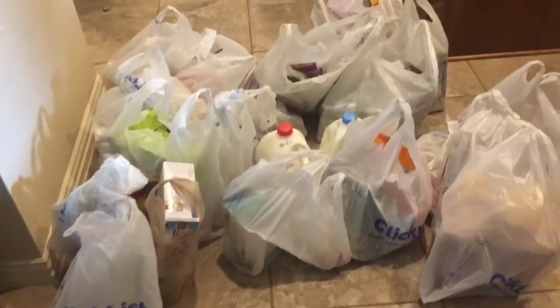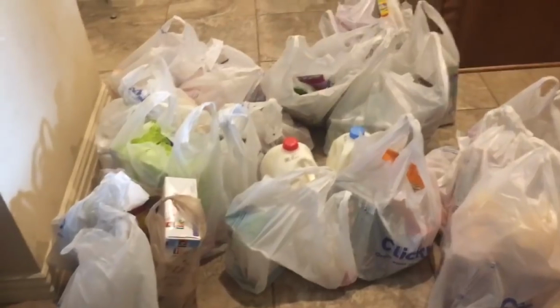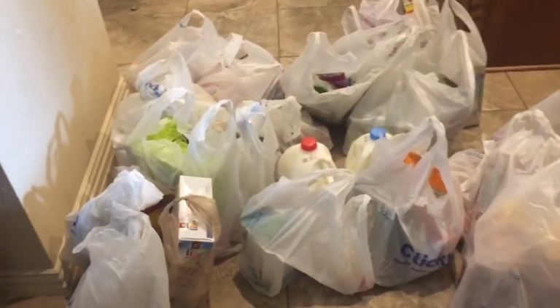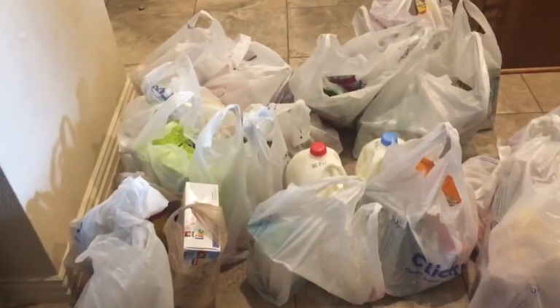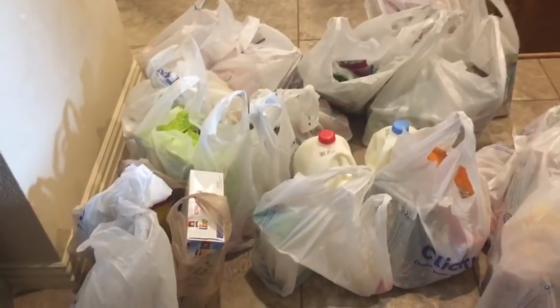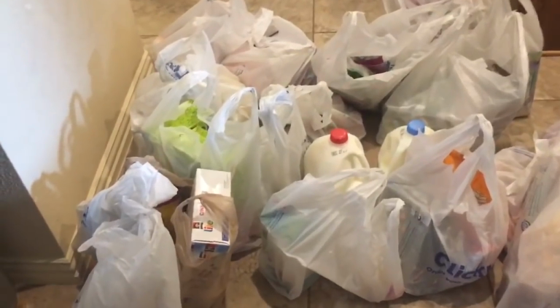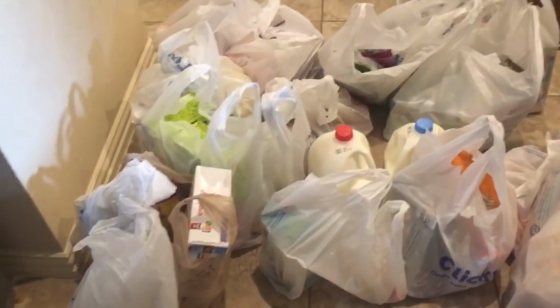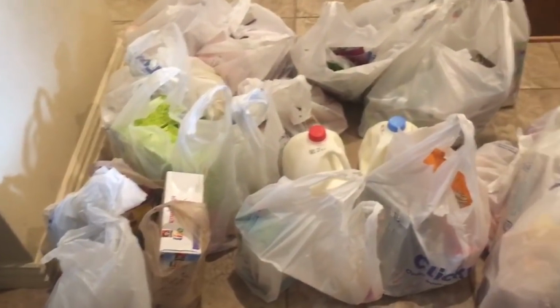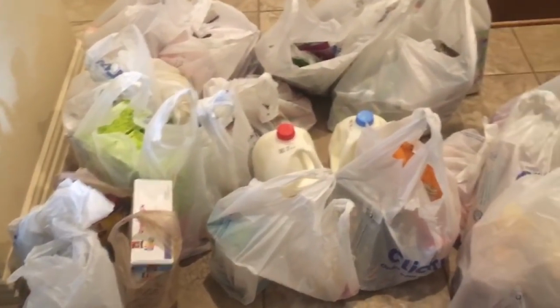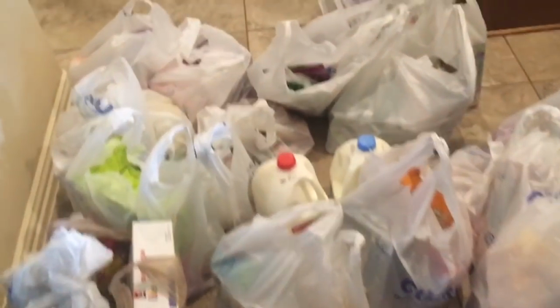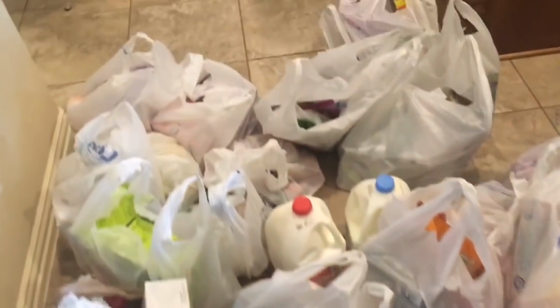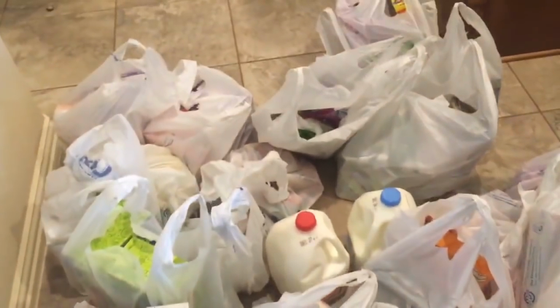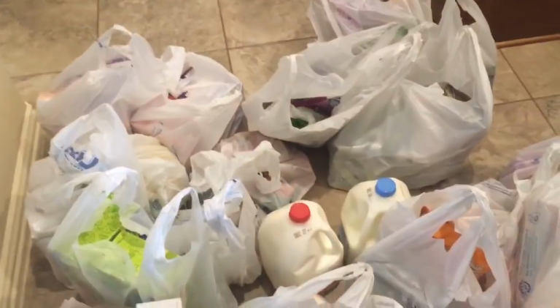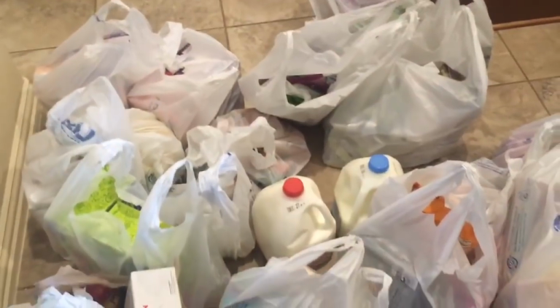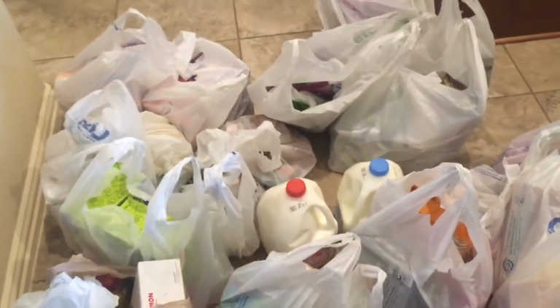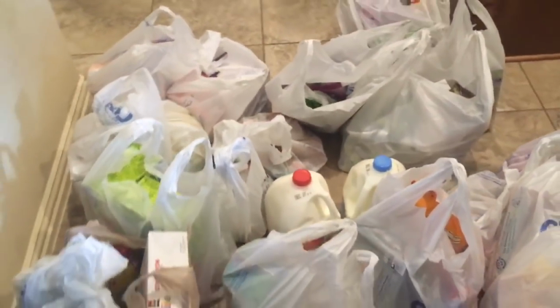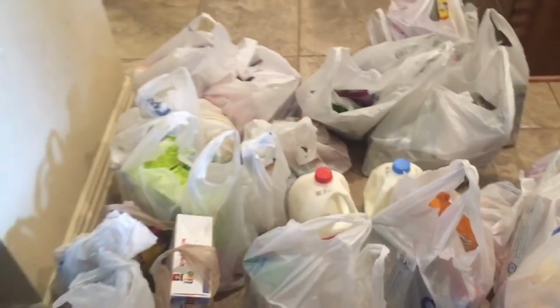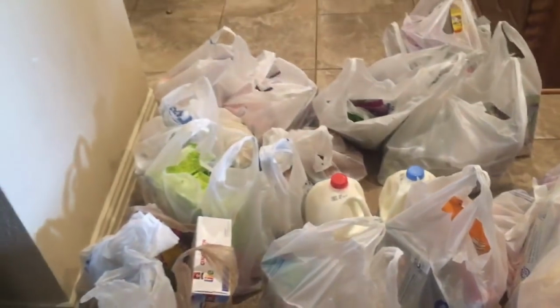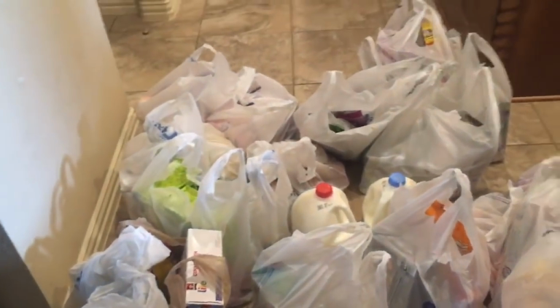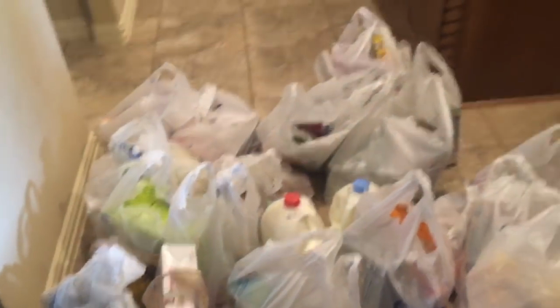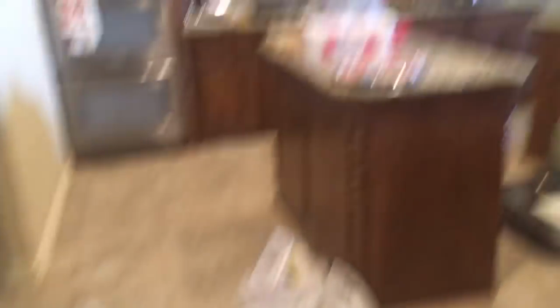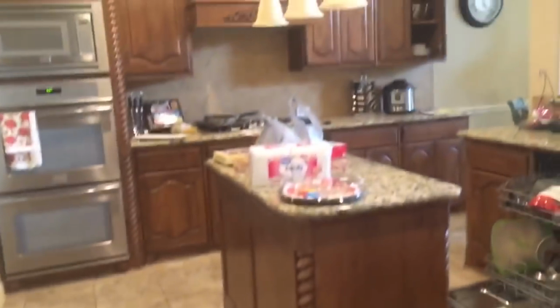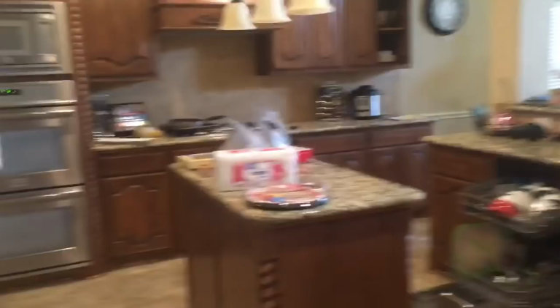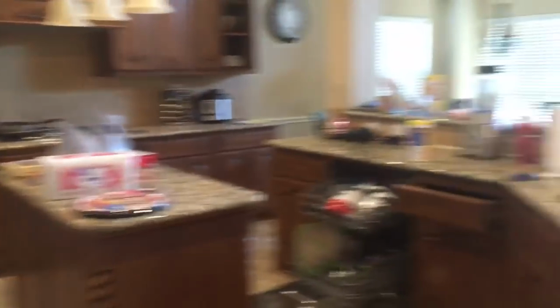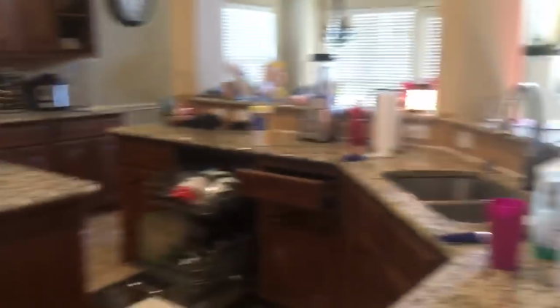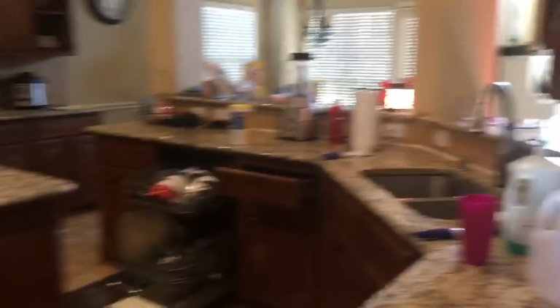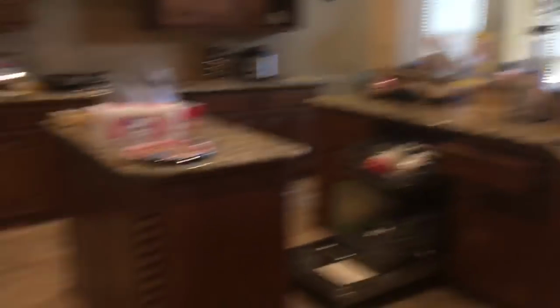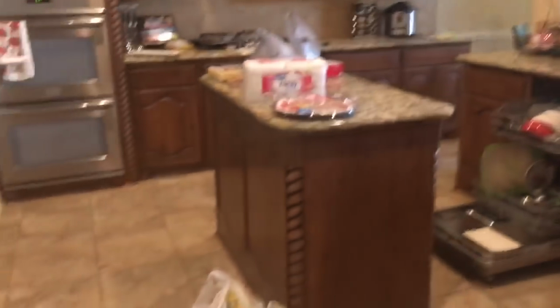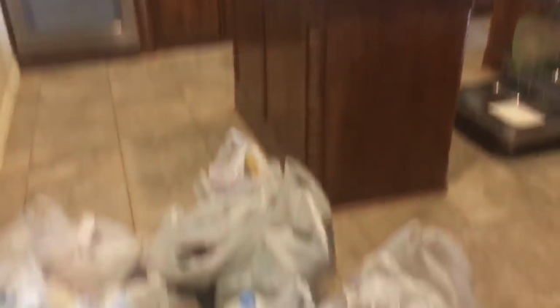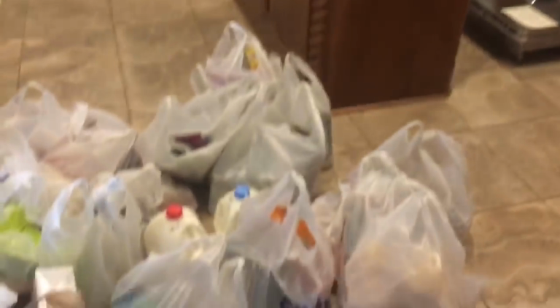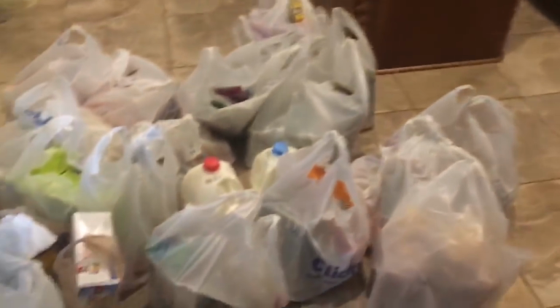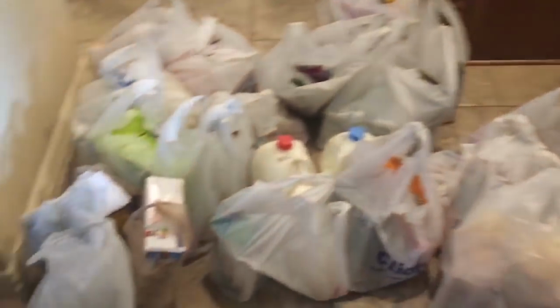Usually when they come in, they put it on the front porch, but today they were so kind they brought it all the way to my kitchen. I just told them to put it on the ground because it's busy today.